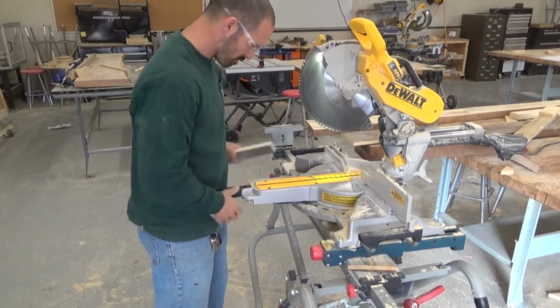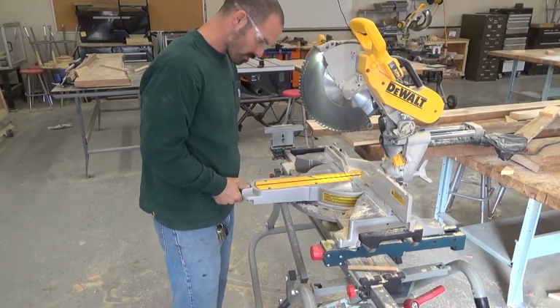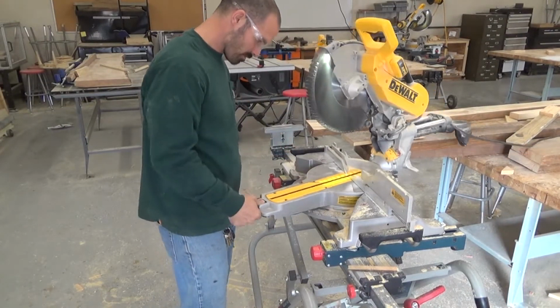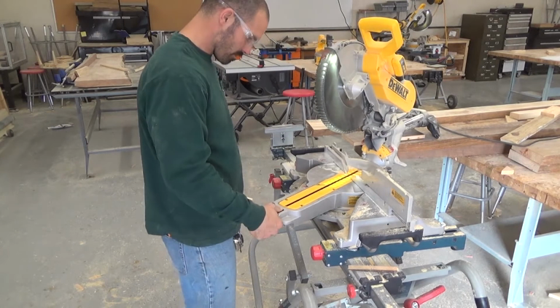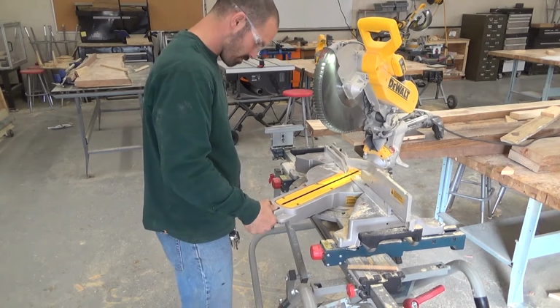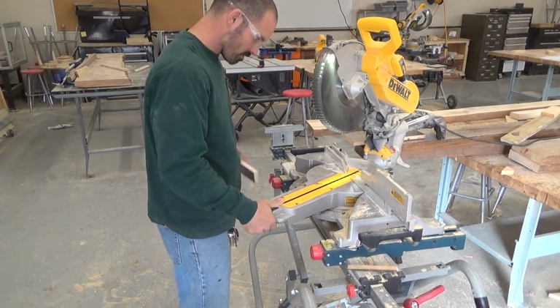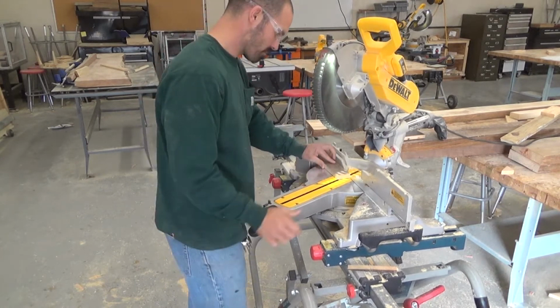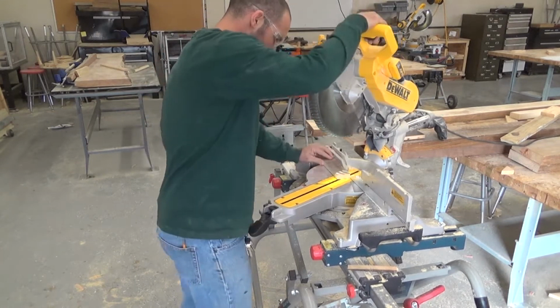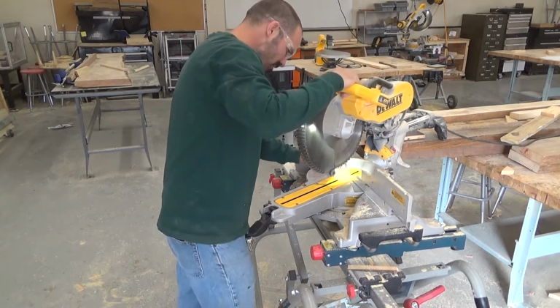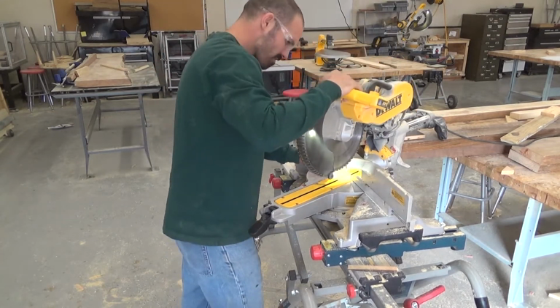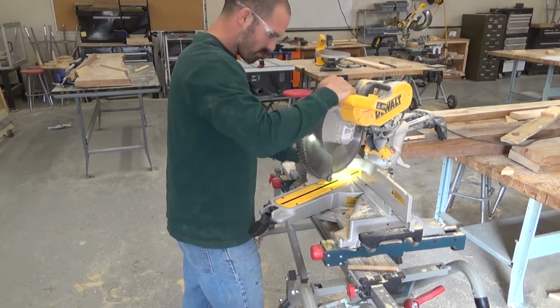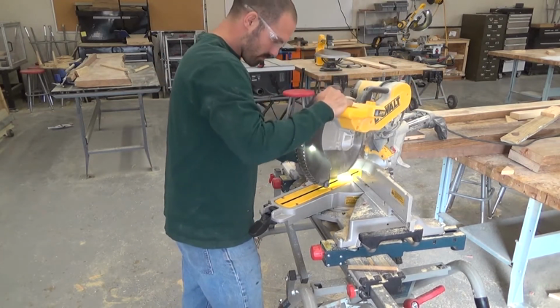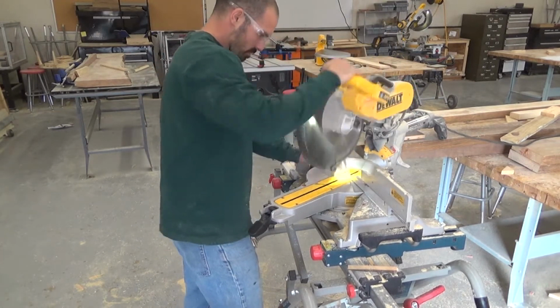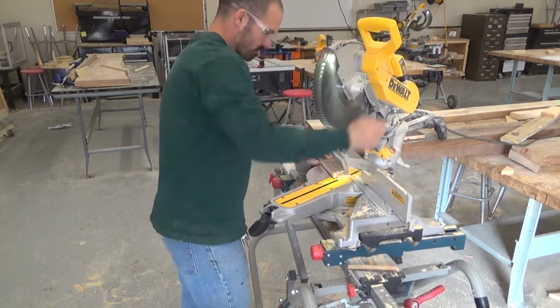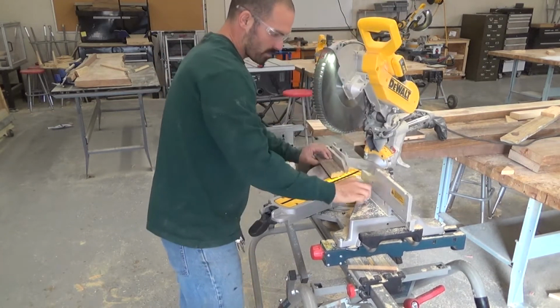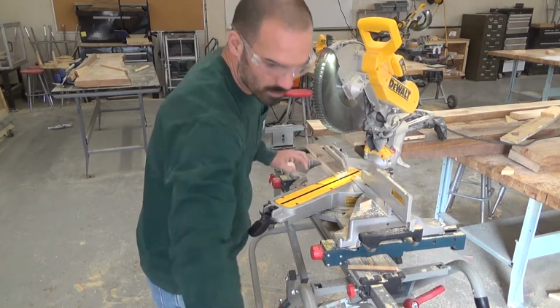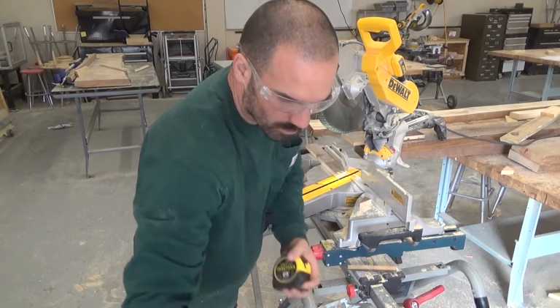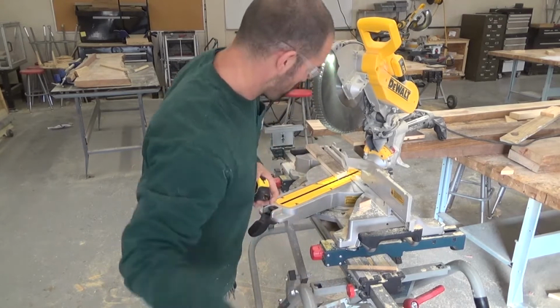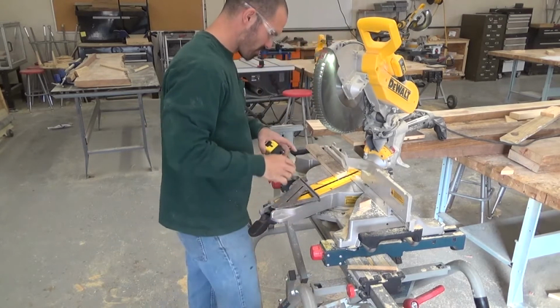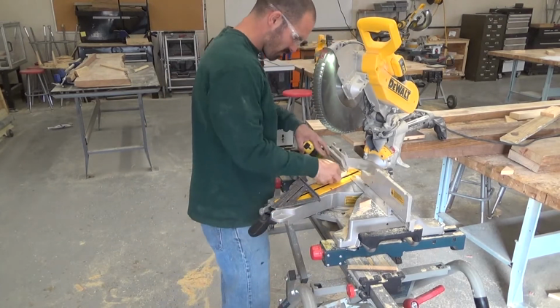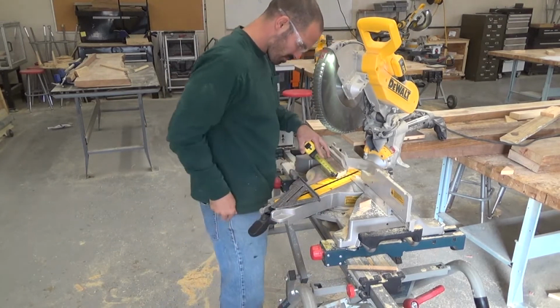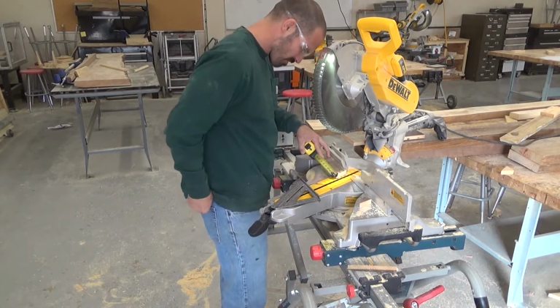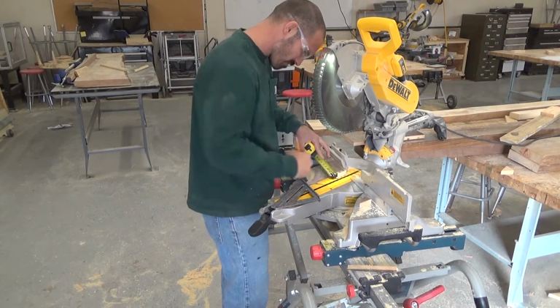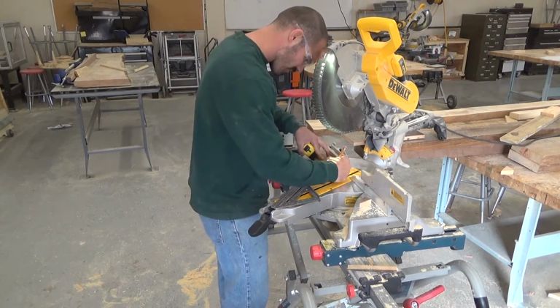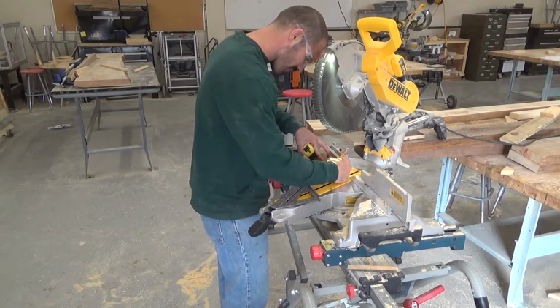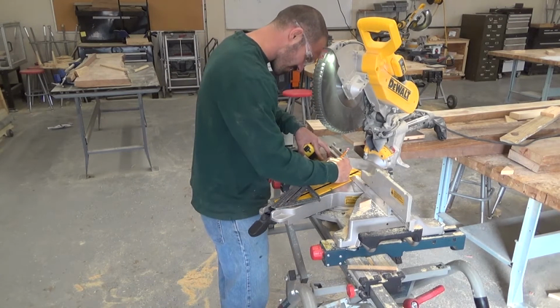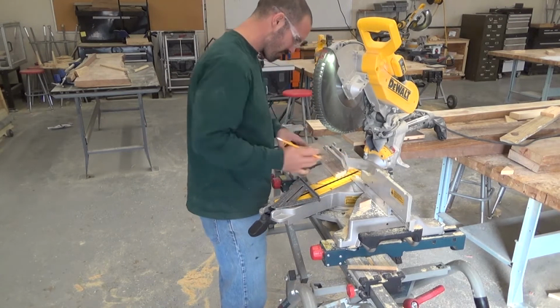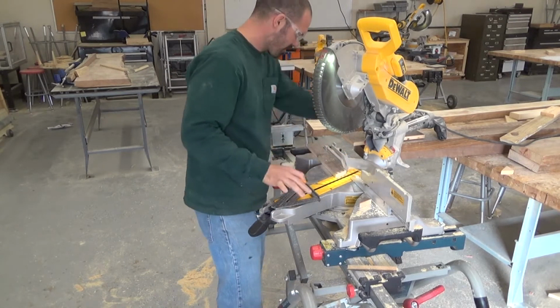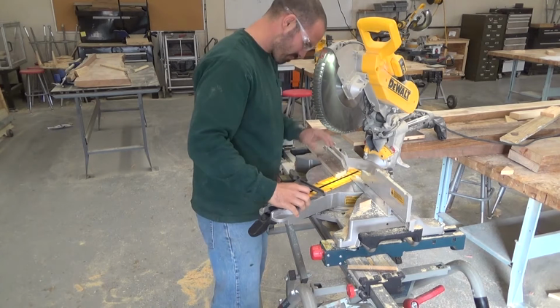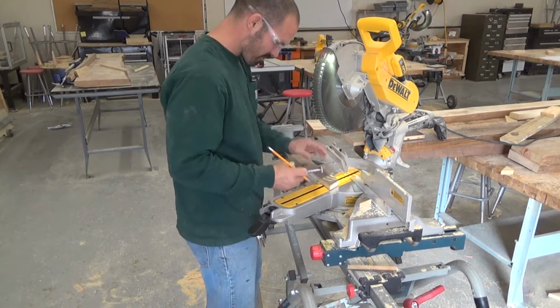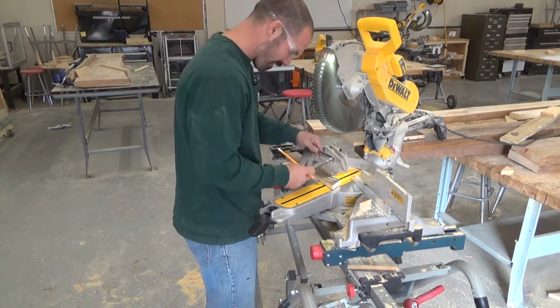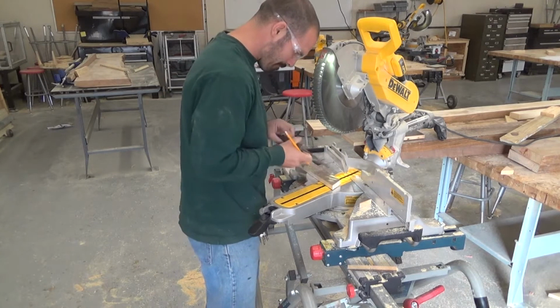I cut my fletchings out on the miter saw. I put the miter saw at a 30-degree angle and cut them to two and seven eighths long. On each end of the fletching you'll need a 30-degree angle.